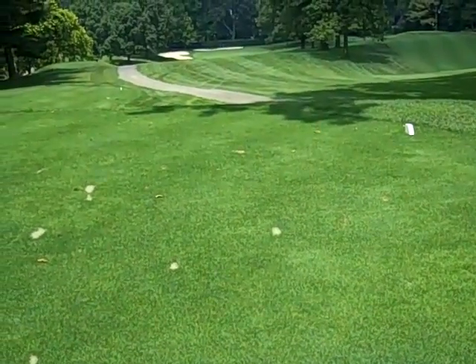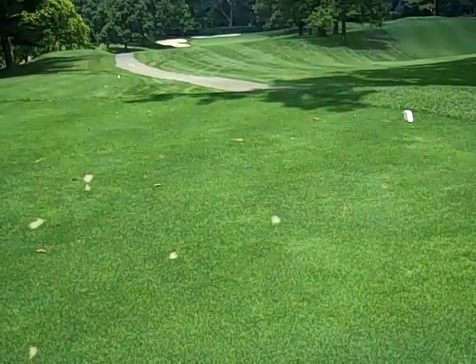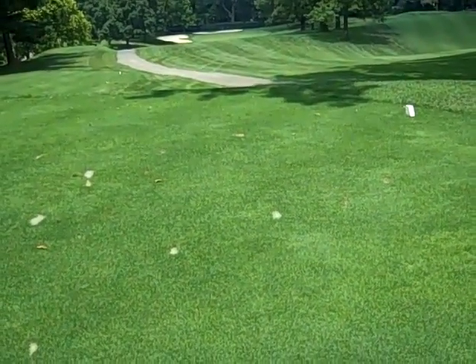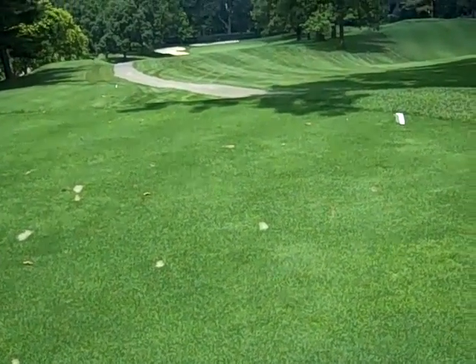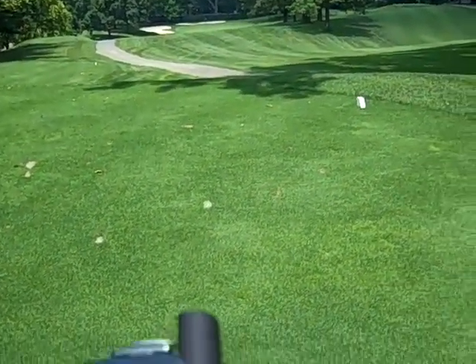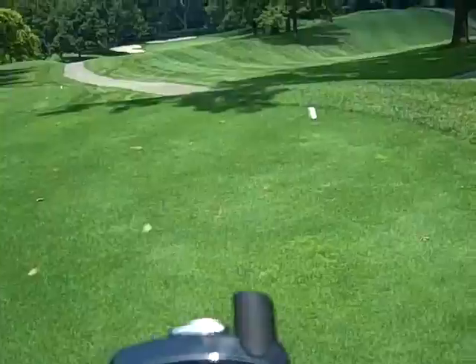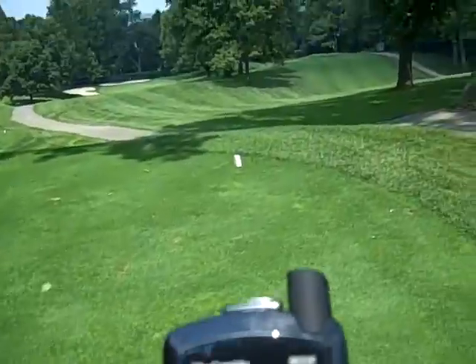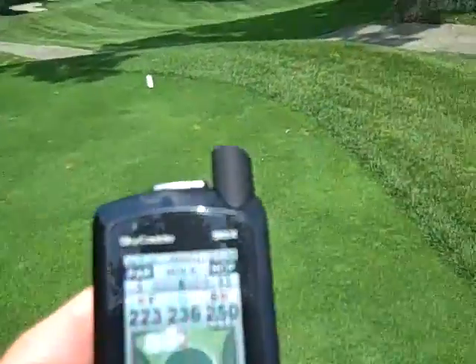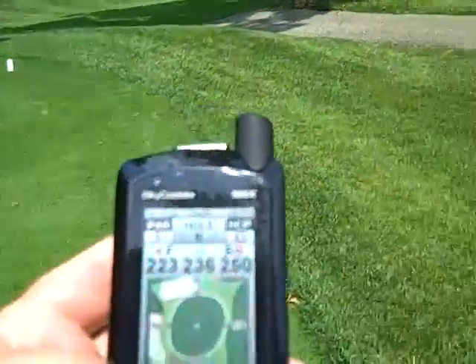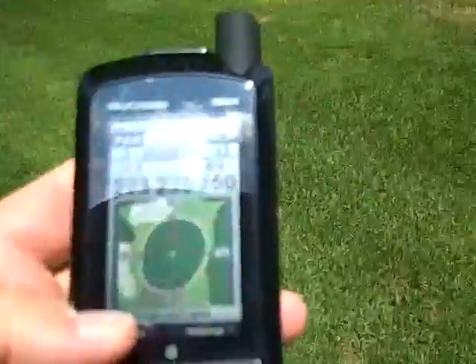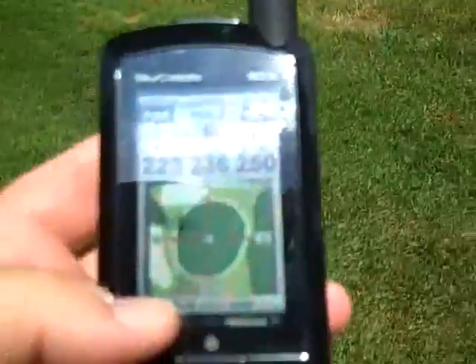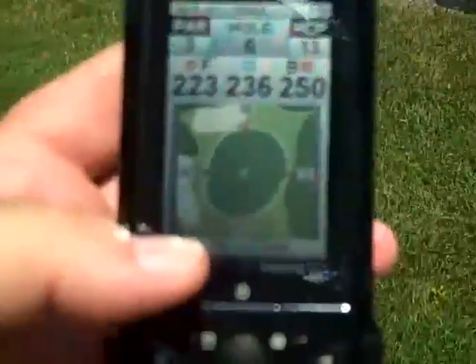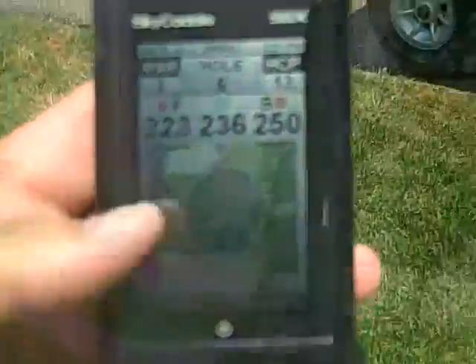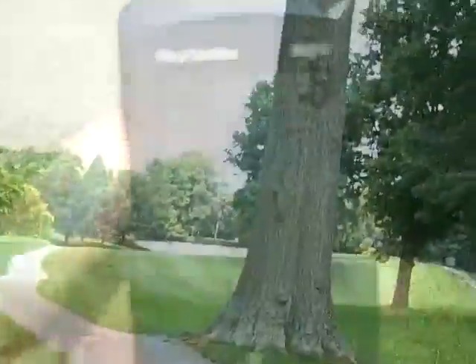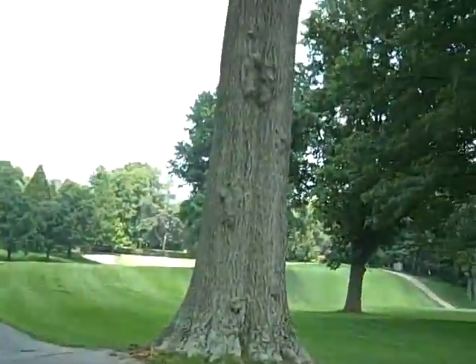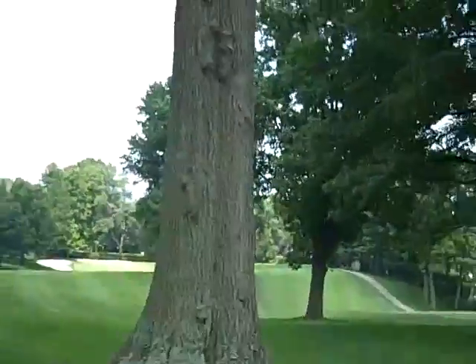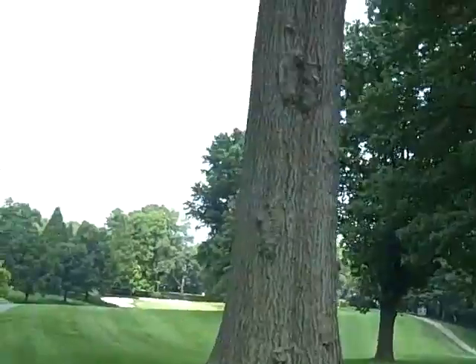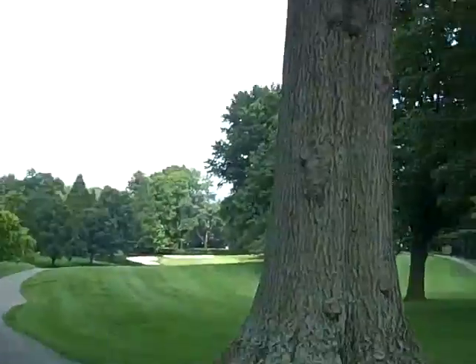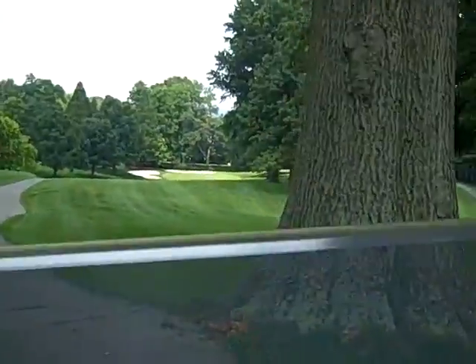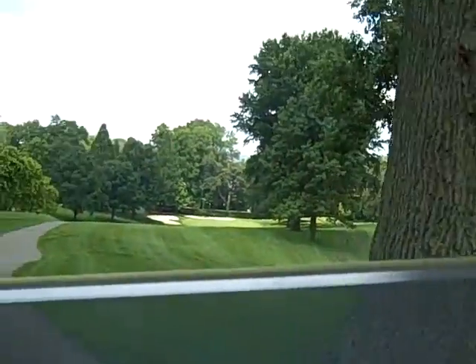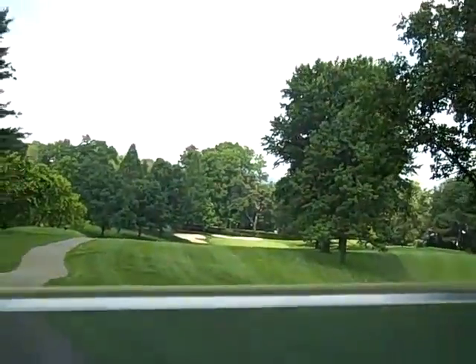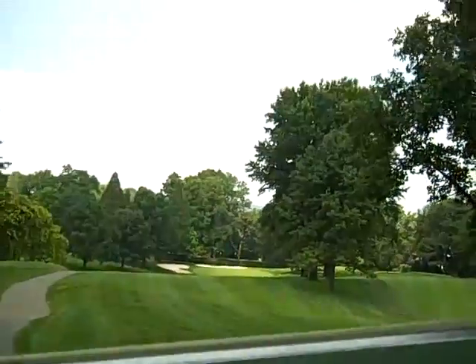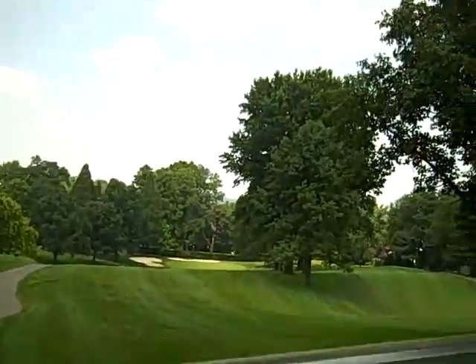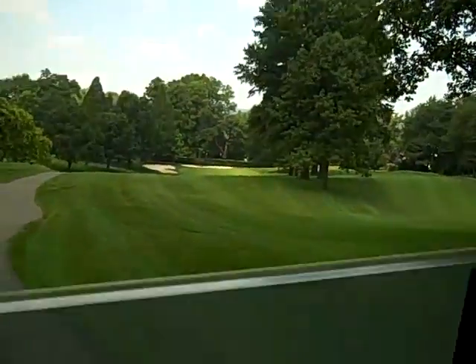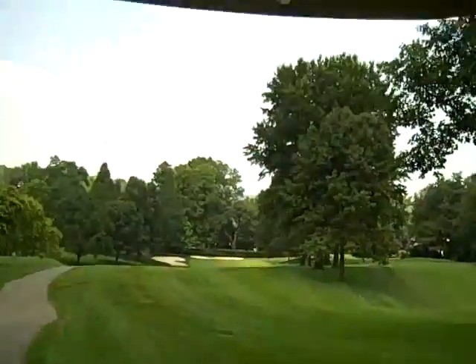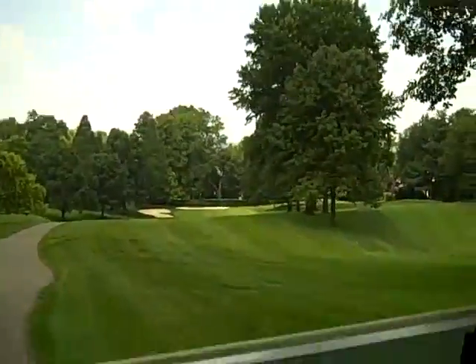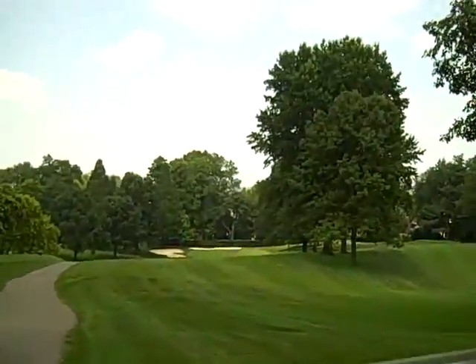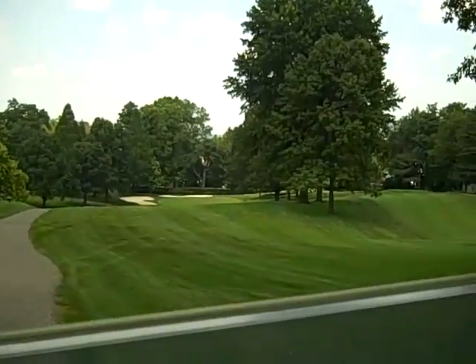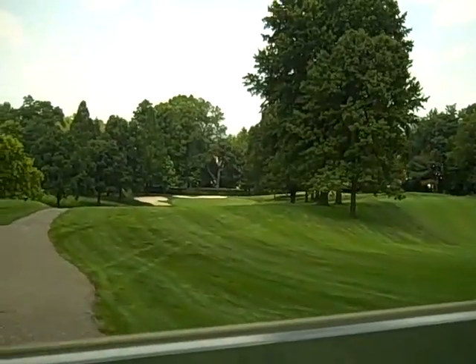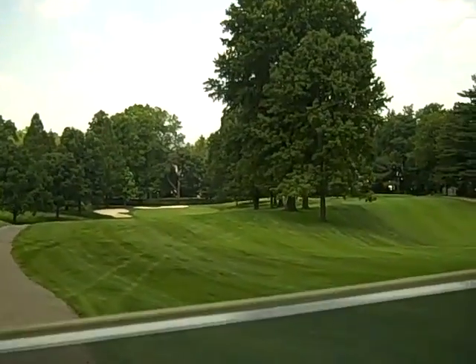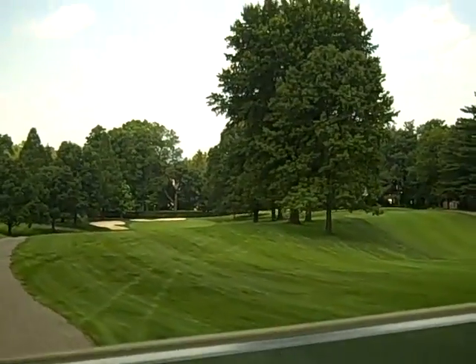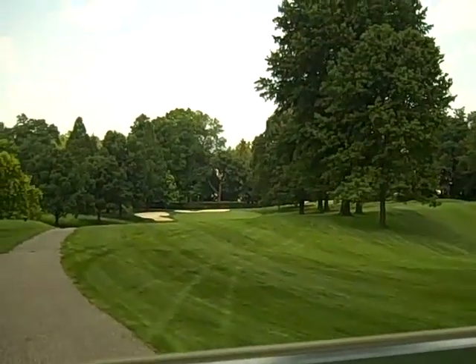So I think I'll hit a driver. I hit that driver pretty solidly, and it hit in the middle of the green on the right side and rolled to the back right of the green.